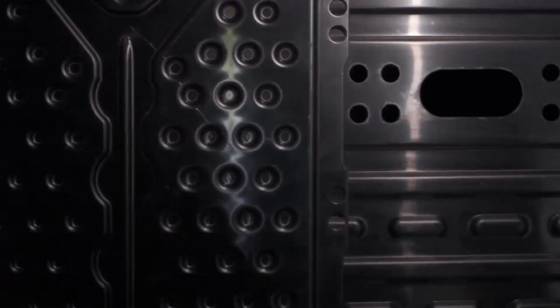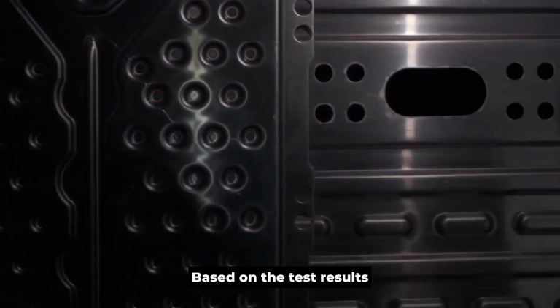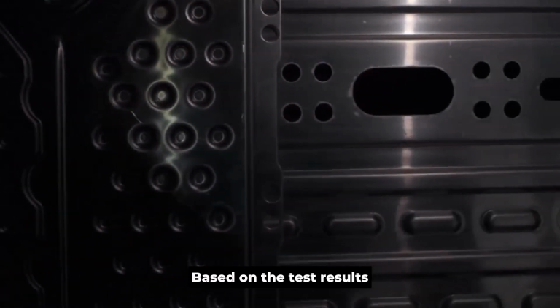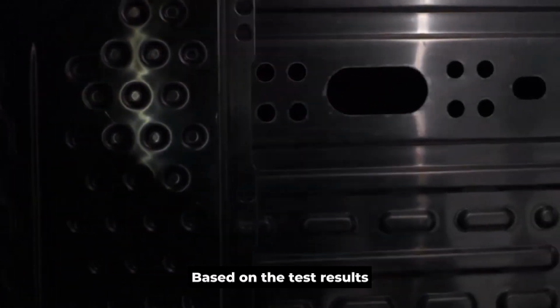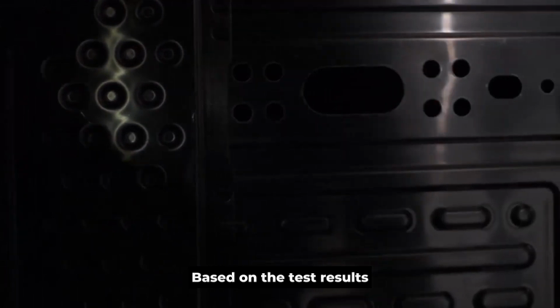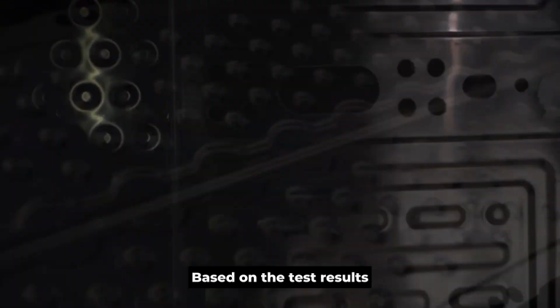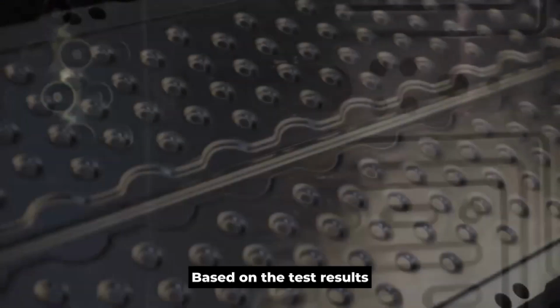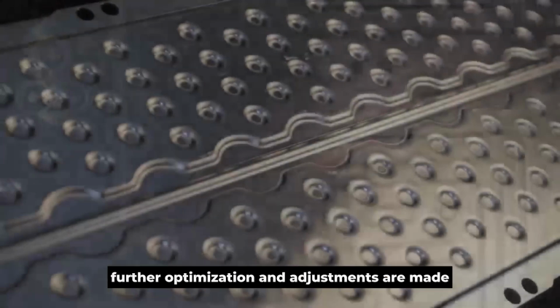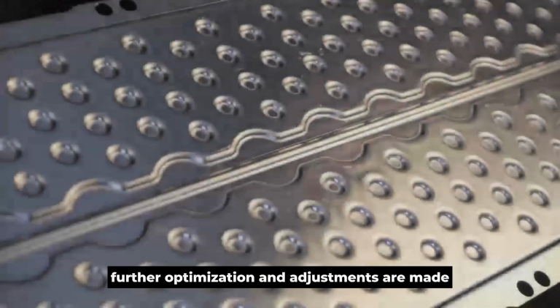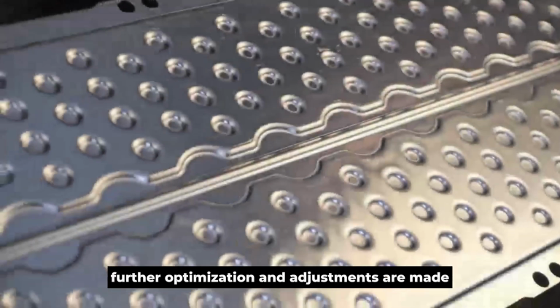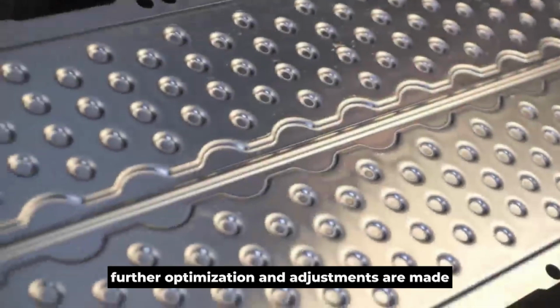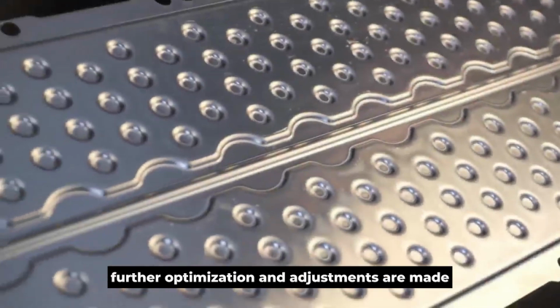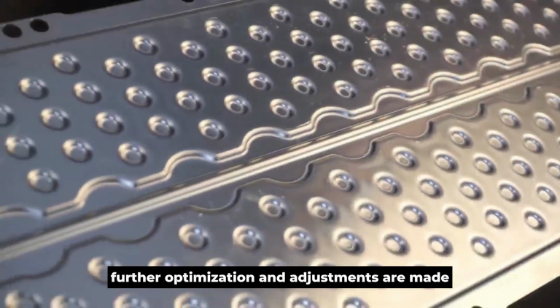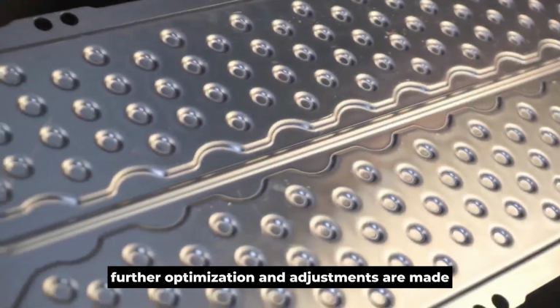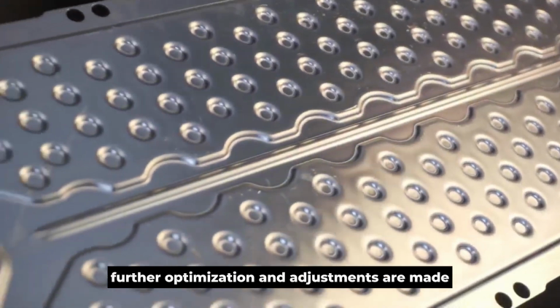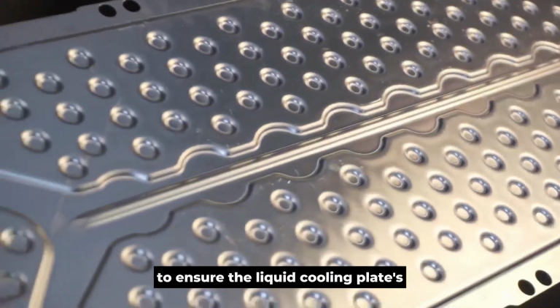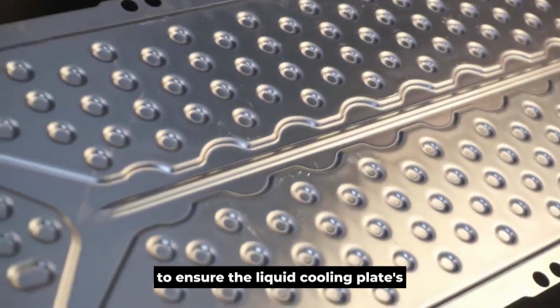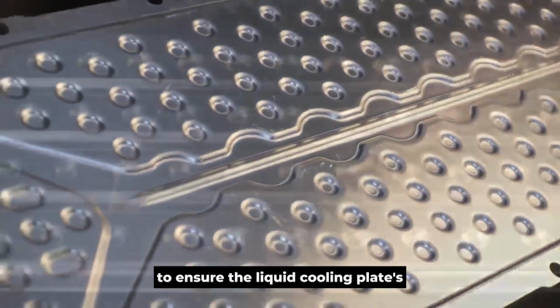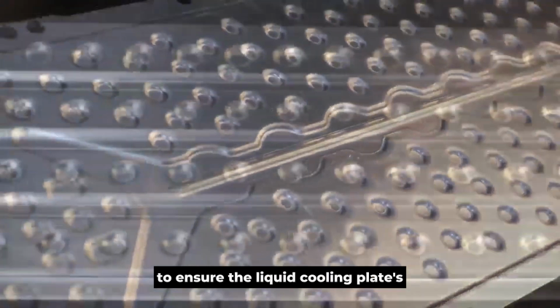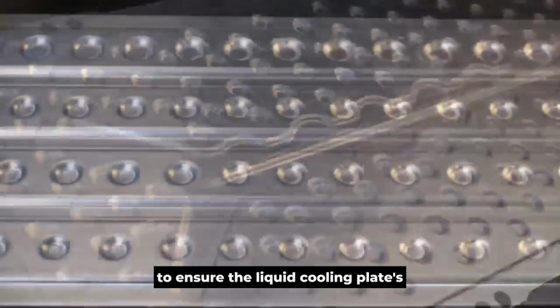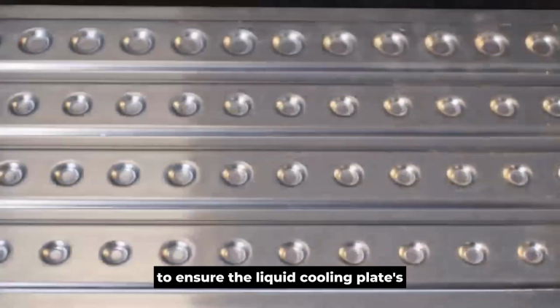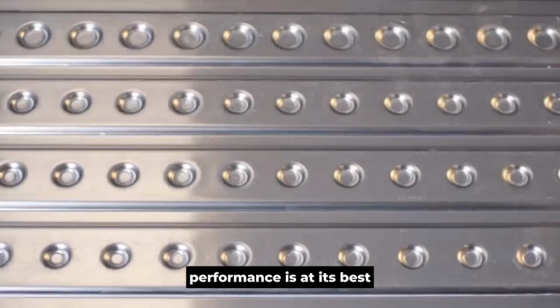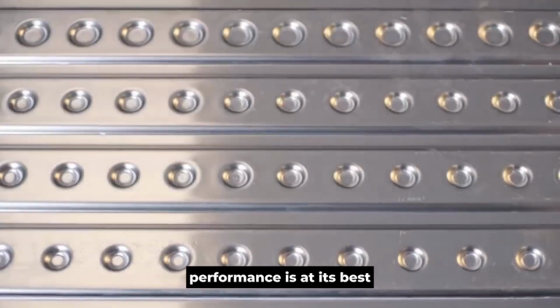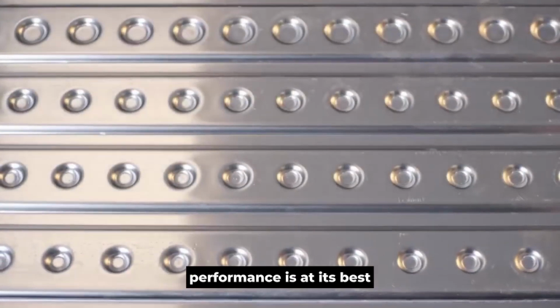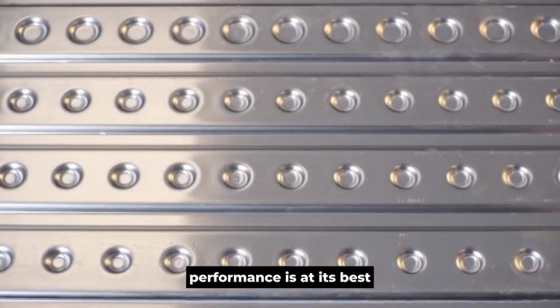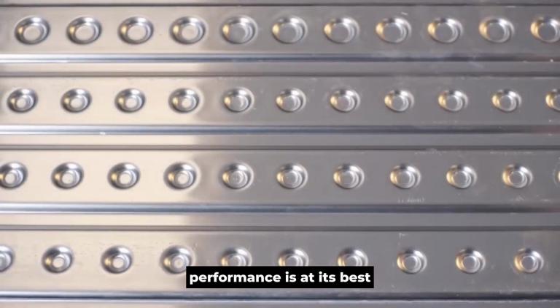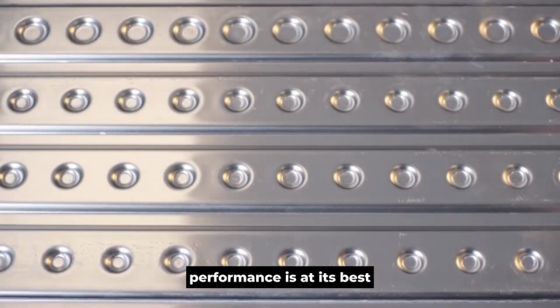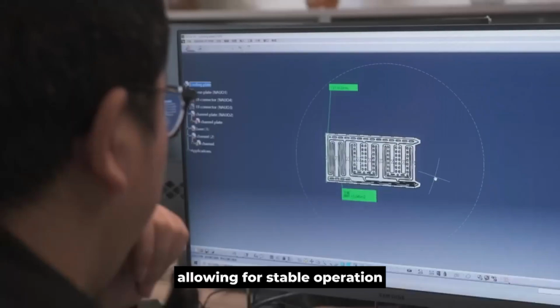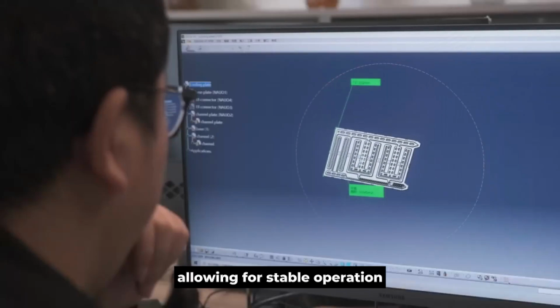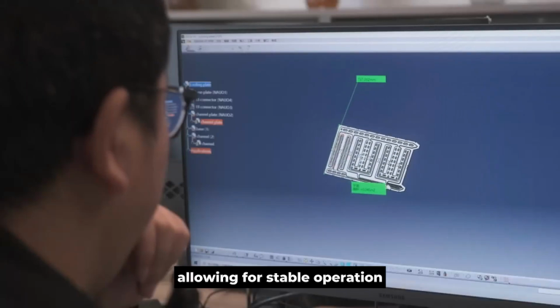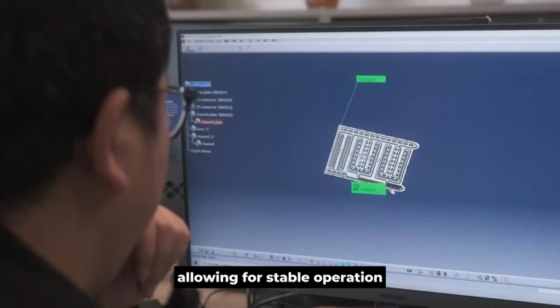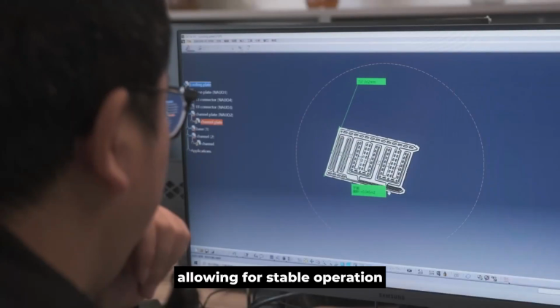Based on the test results, further optimization and adjustments are made to ensure the liquid cooling plate's performance is at its best, allowing for stable operation.